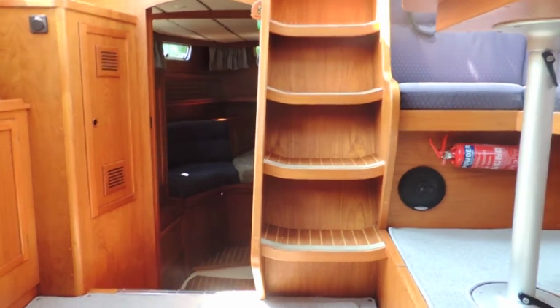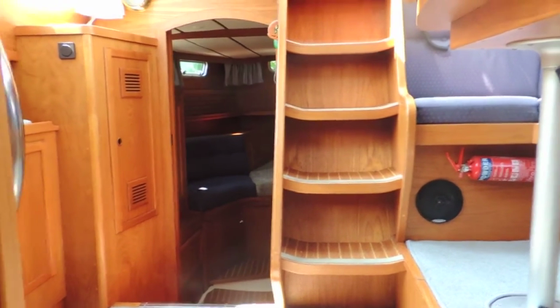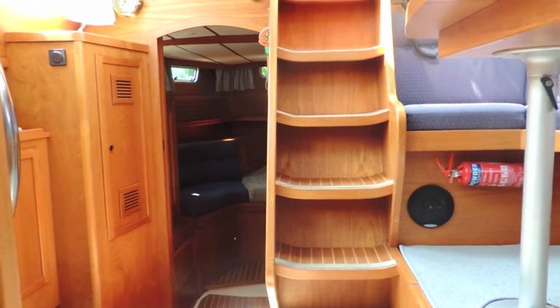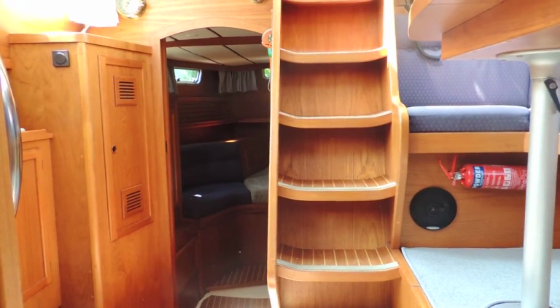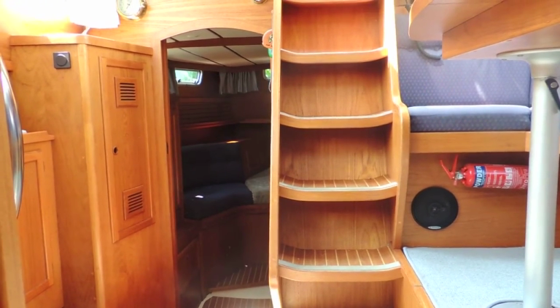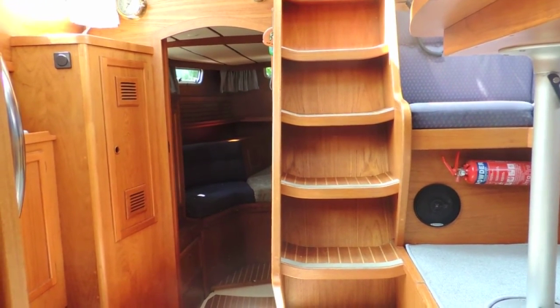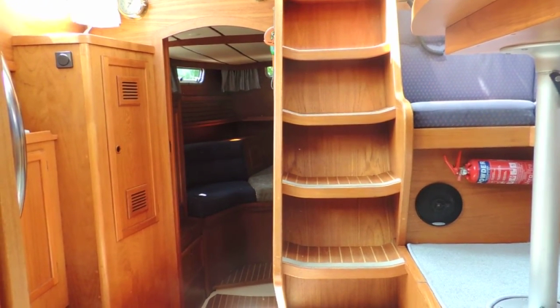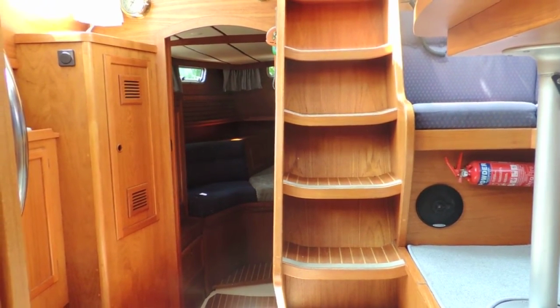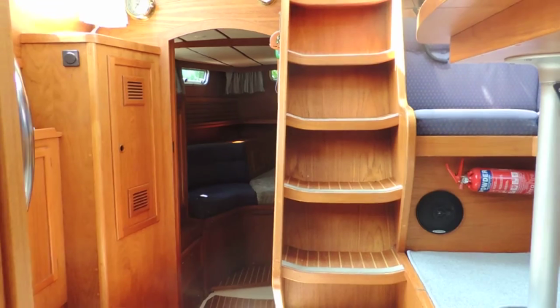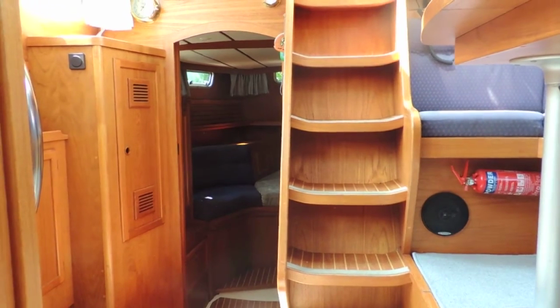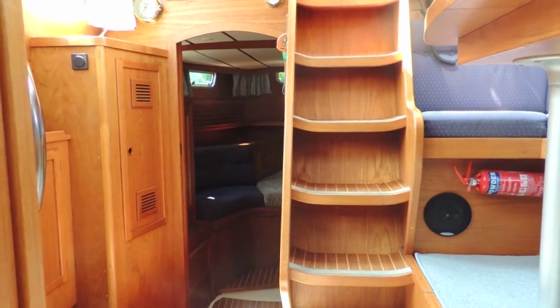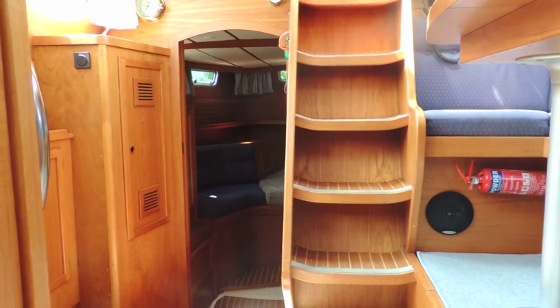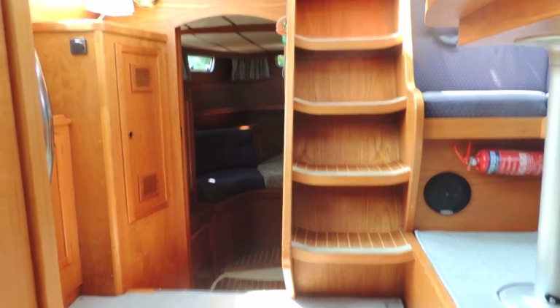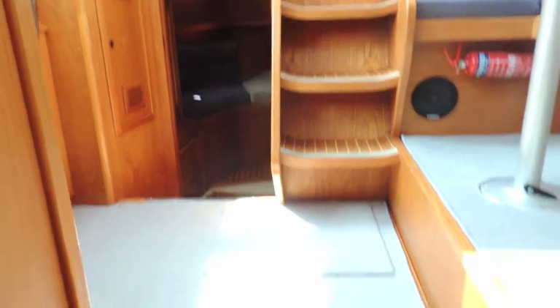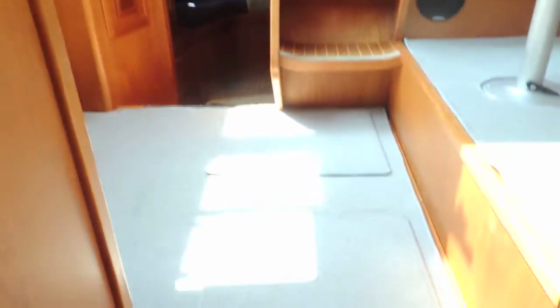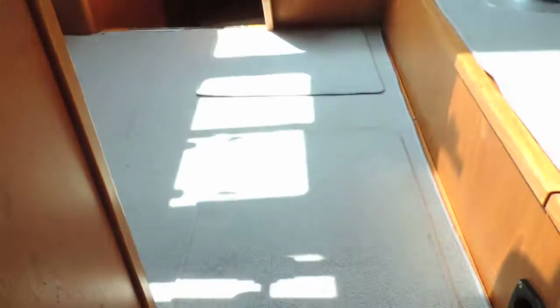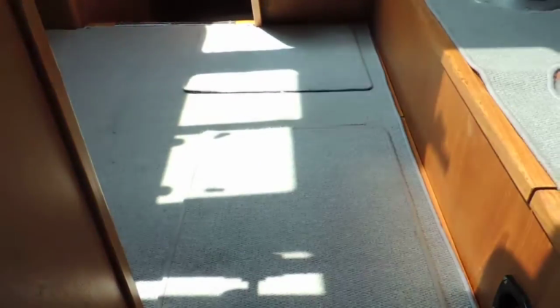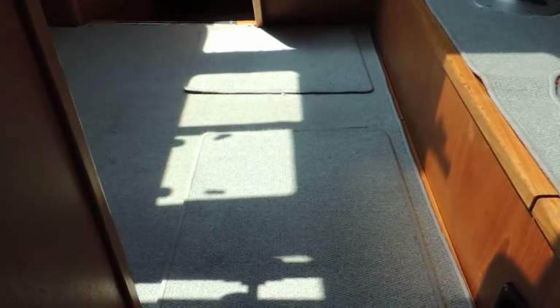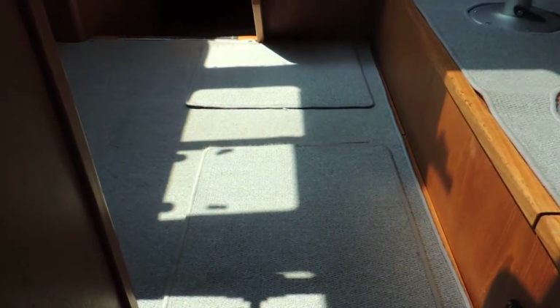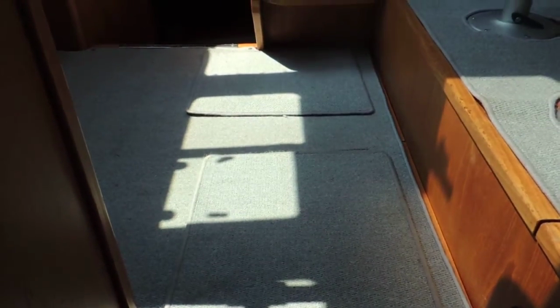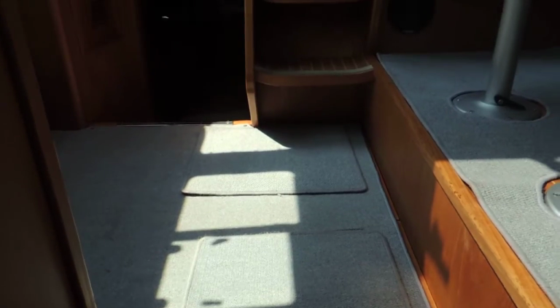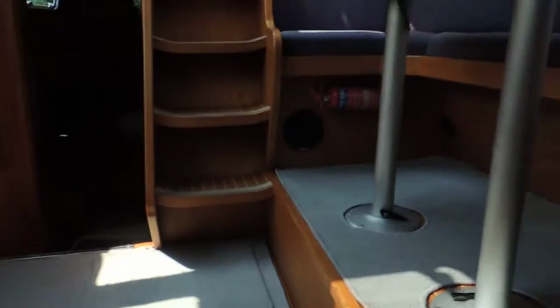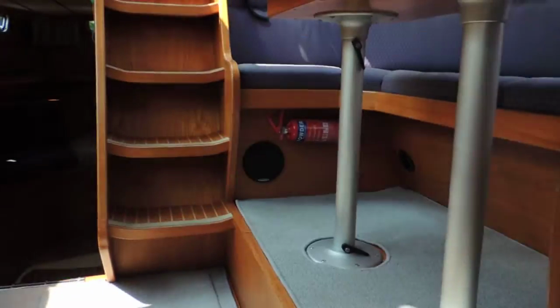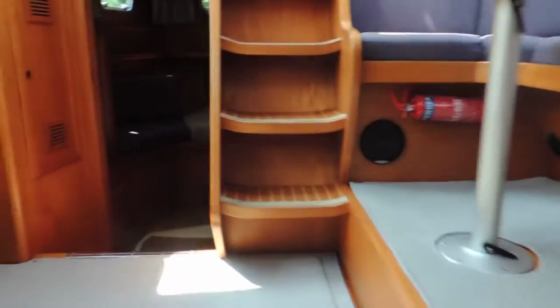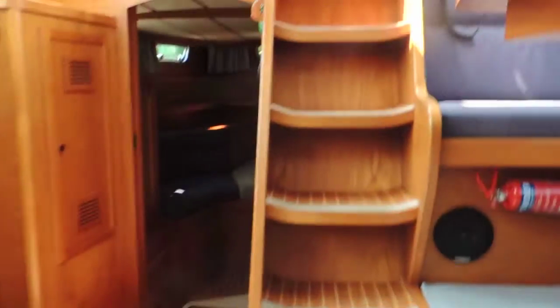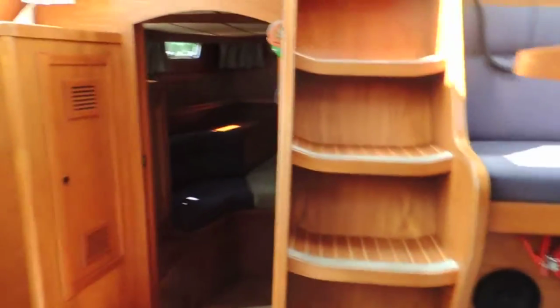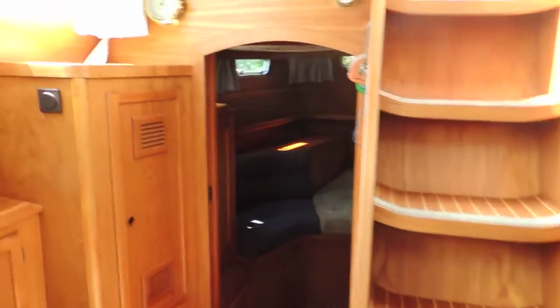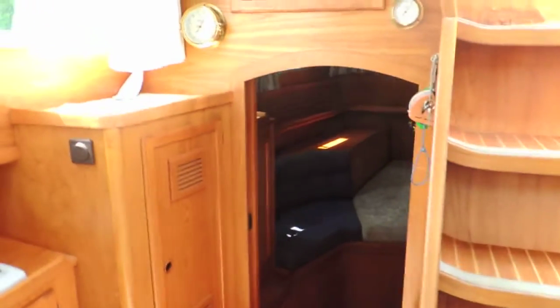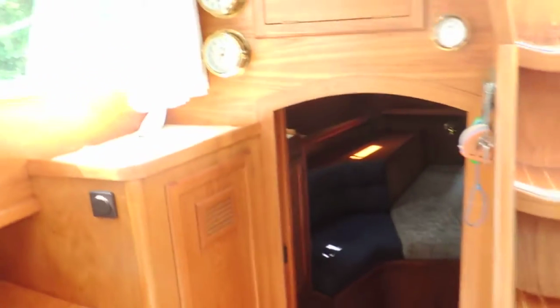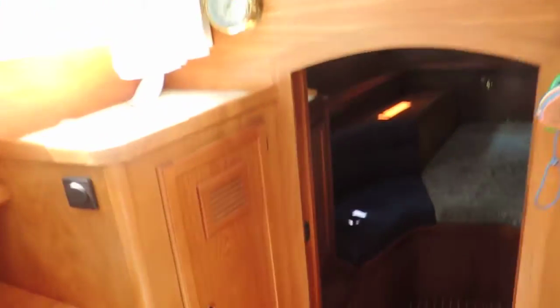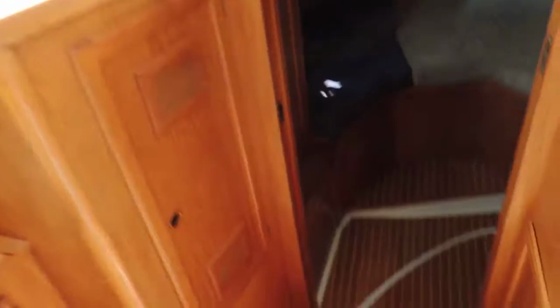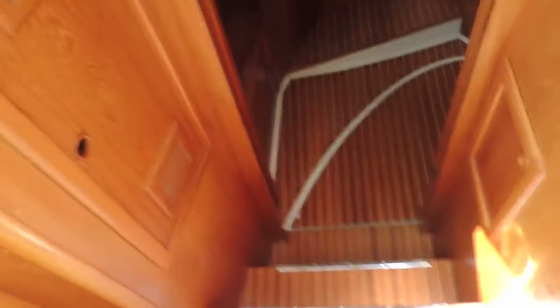Hello again, it's Suzanne here from Boatshed Medway. We're looking at this lovely Nauticat. I've just put the carpets down so you can see those carpets to protect the saloon floor, and now we're going to go aft.